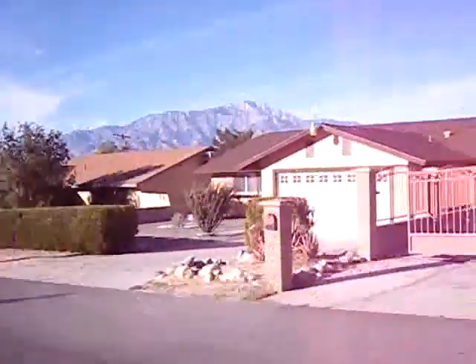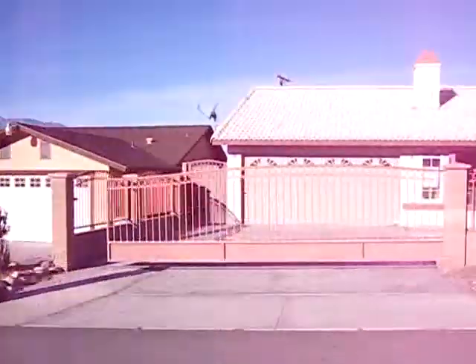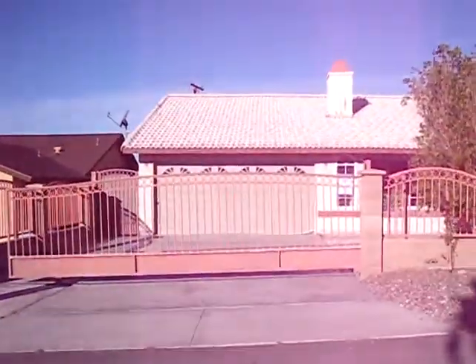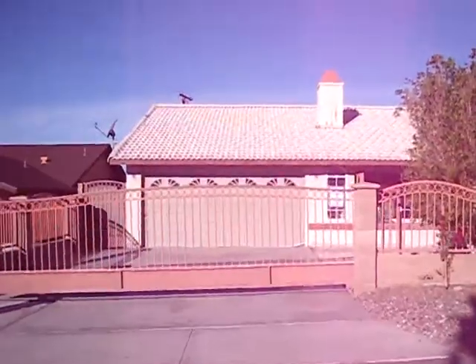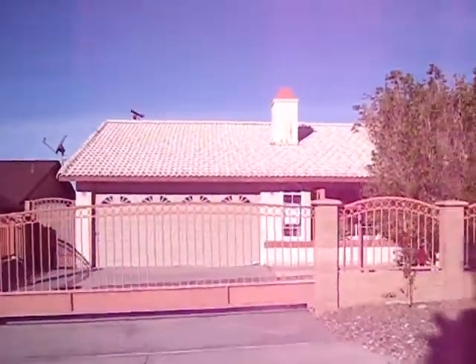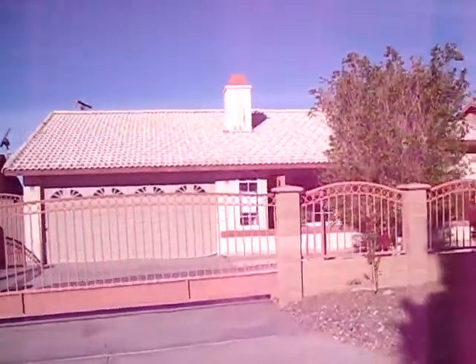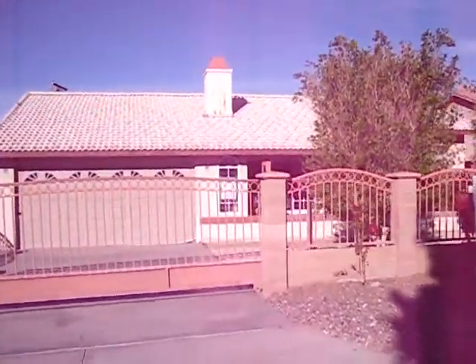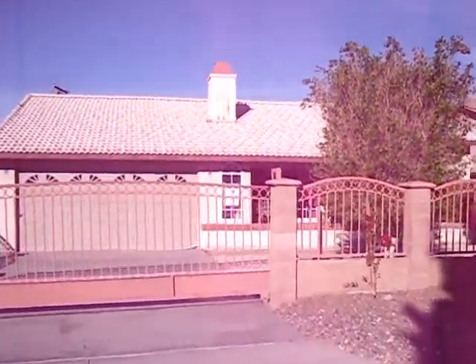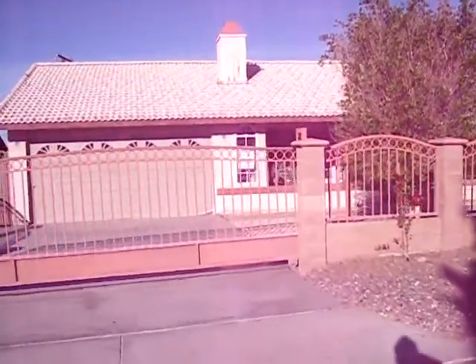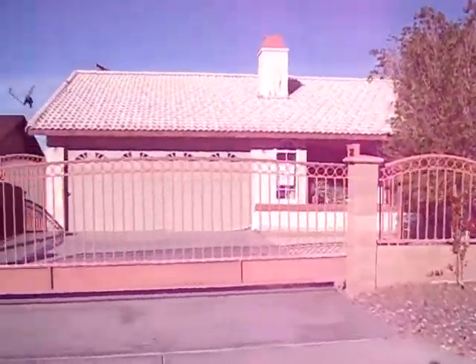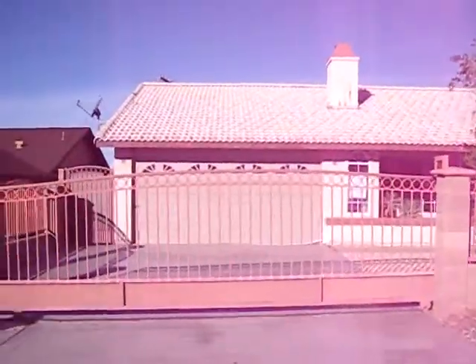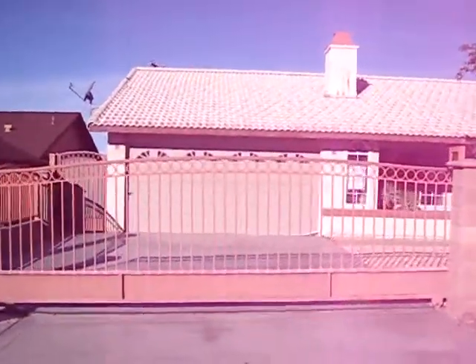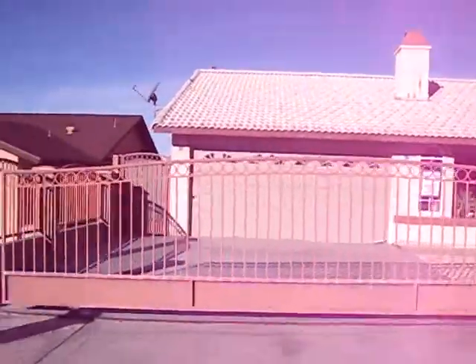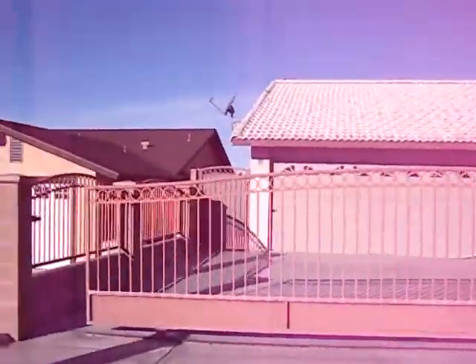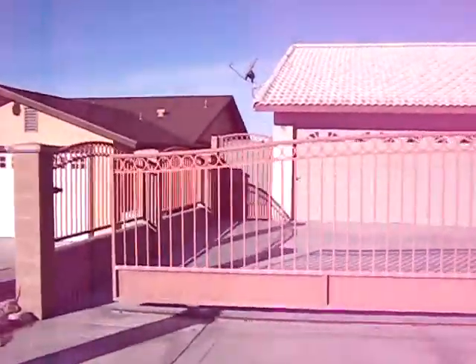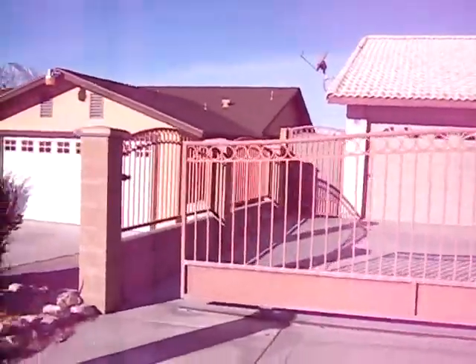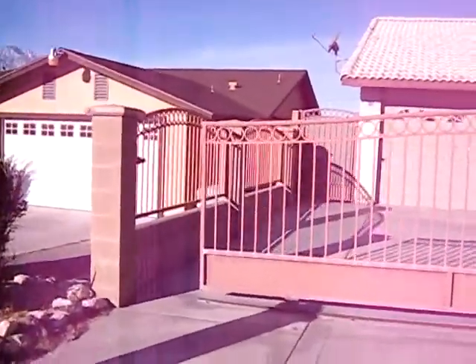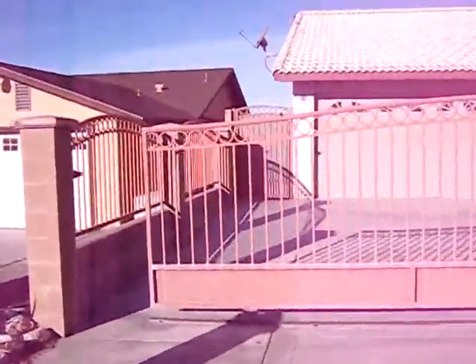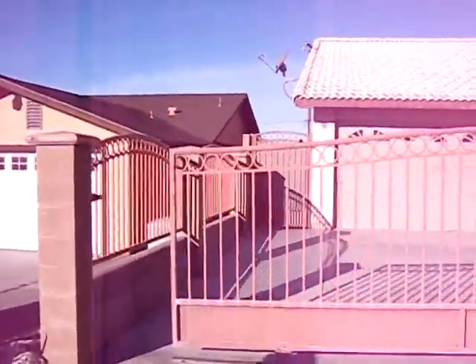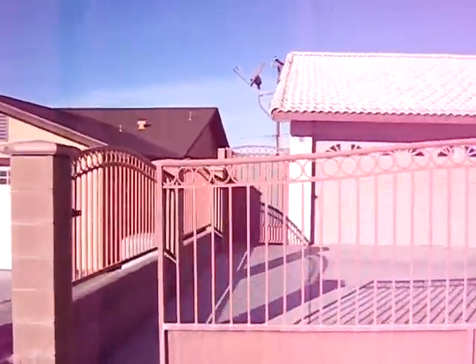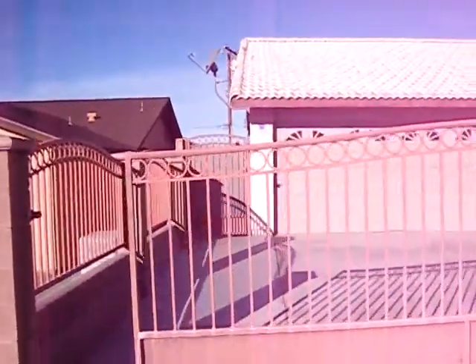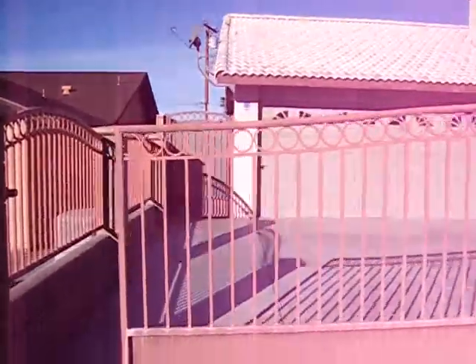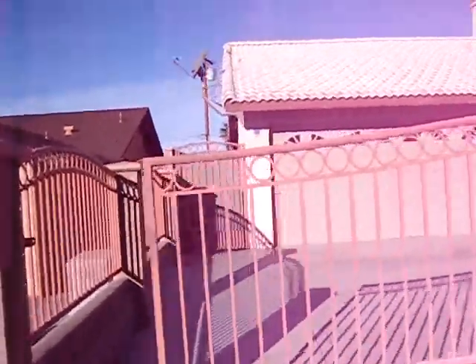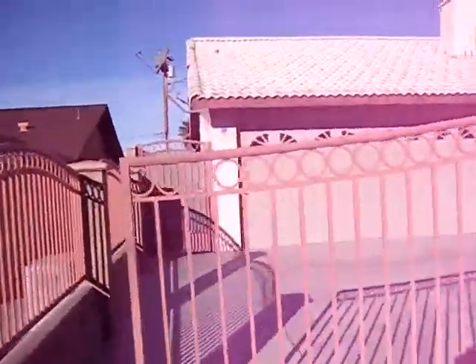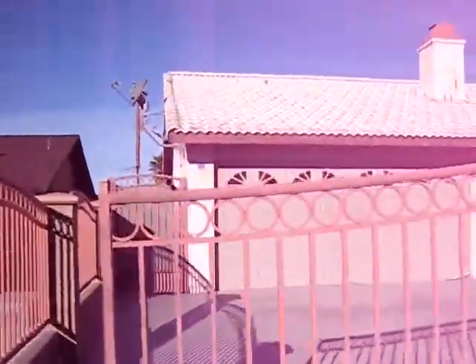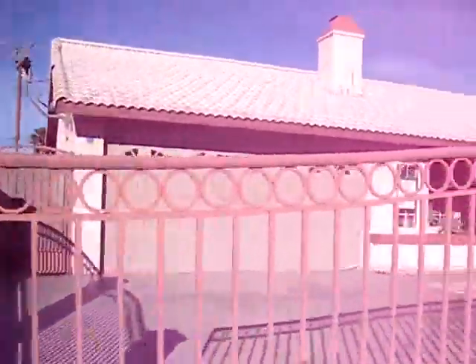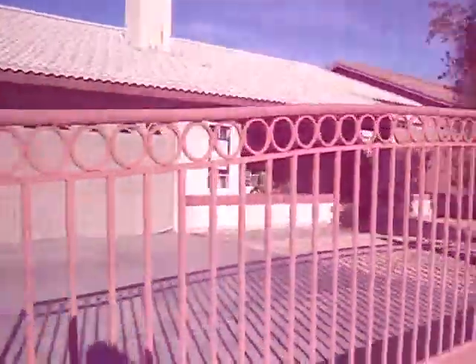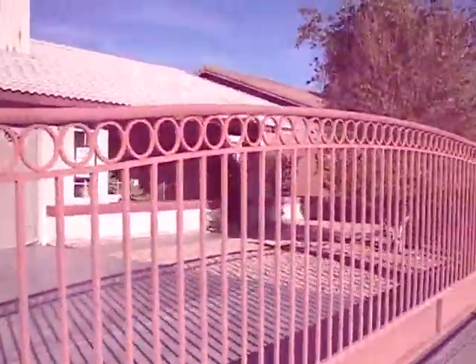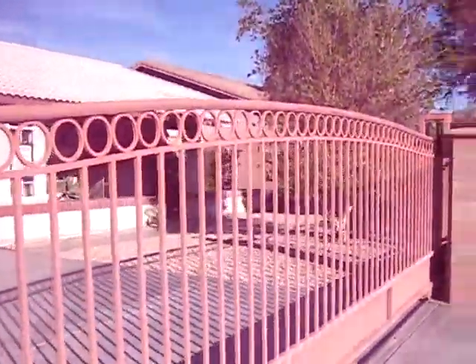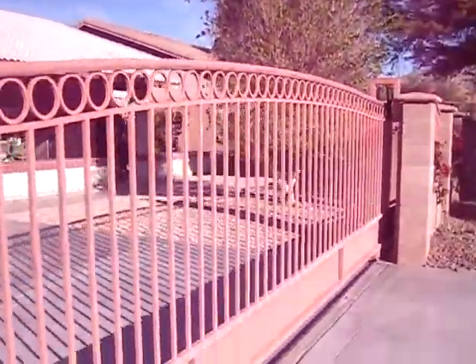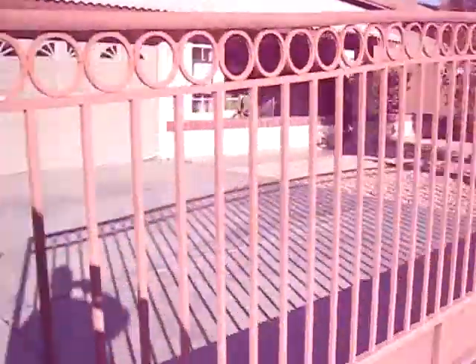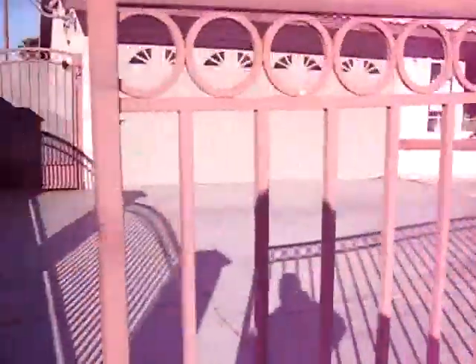The property is not new — I think it's 1993 — and it needs some work, but it has potential. It is listed for $78,000. This is the gate.